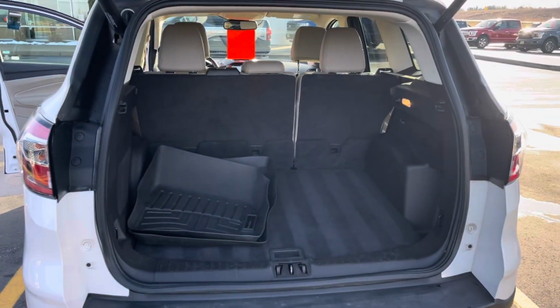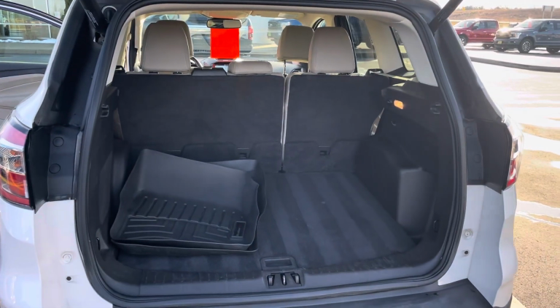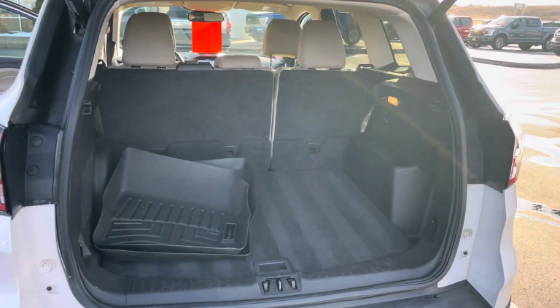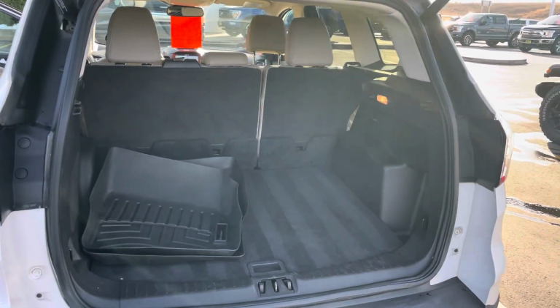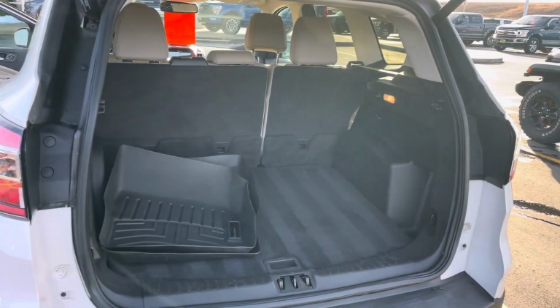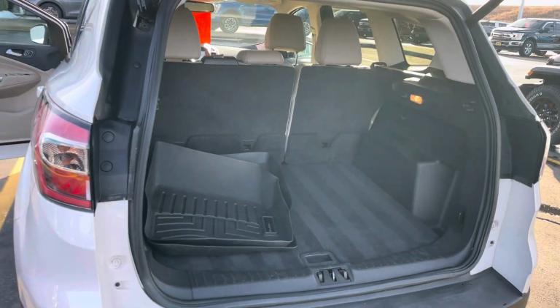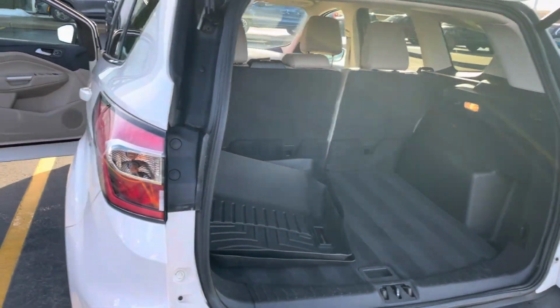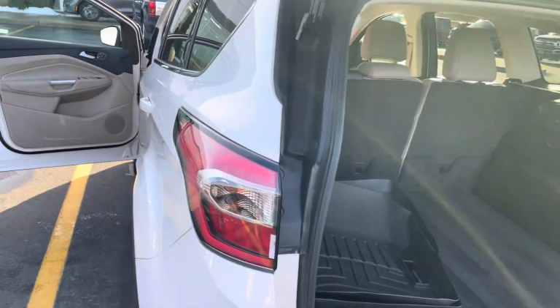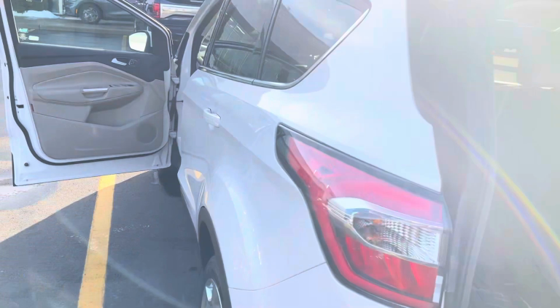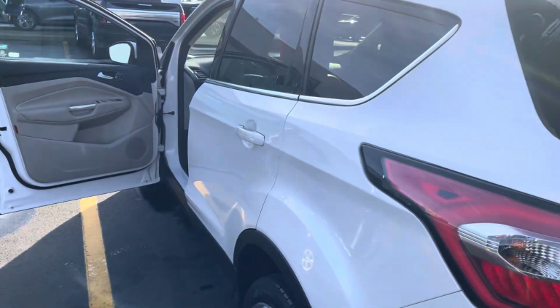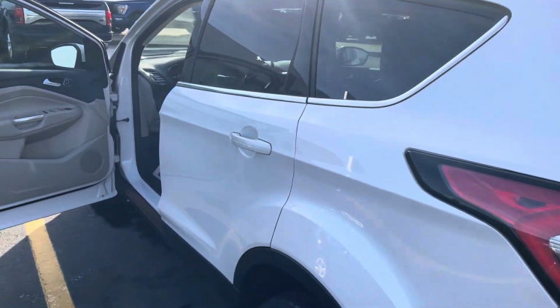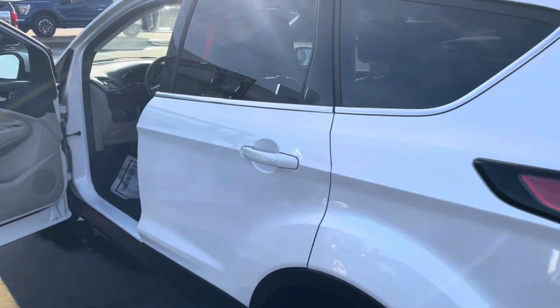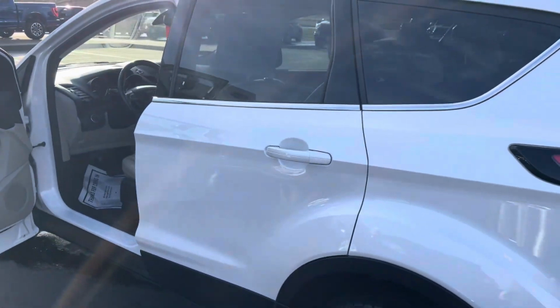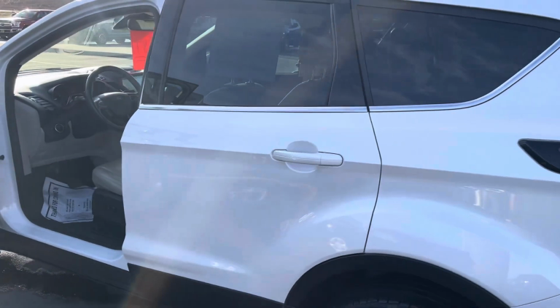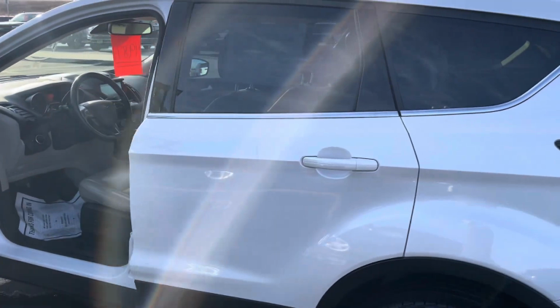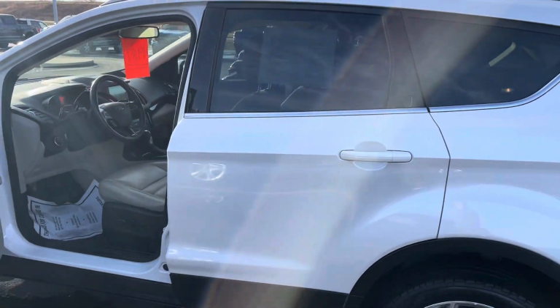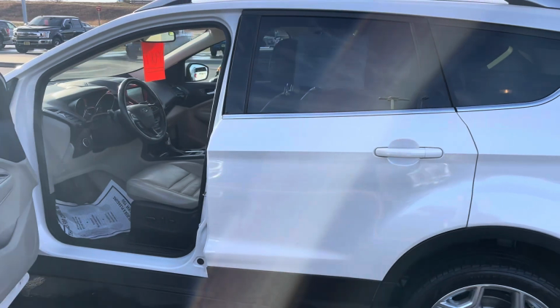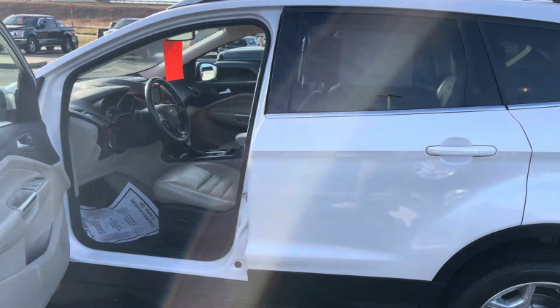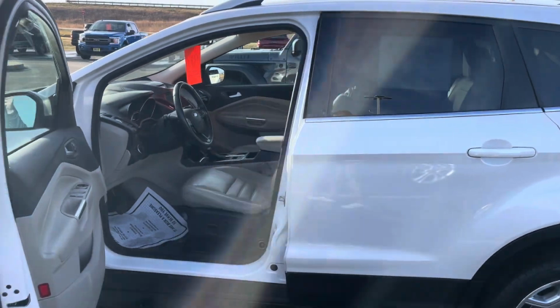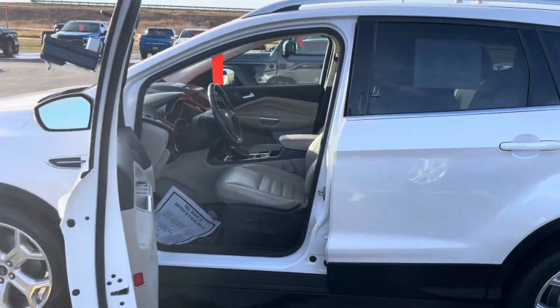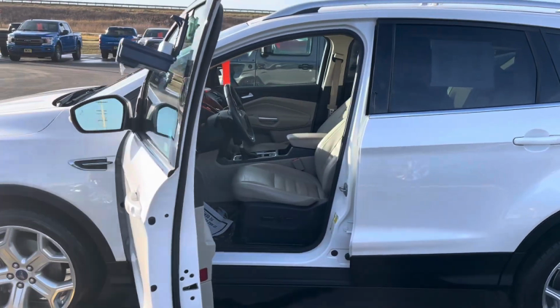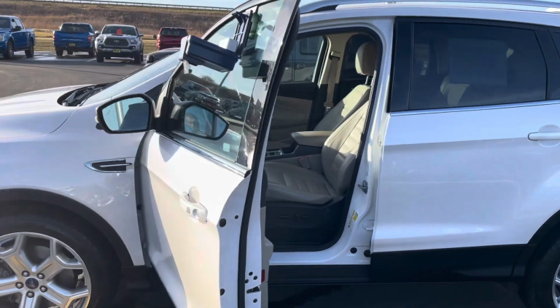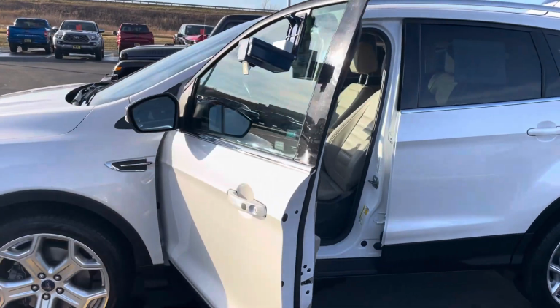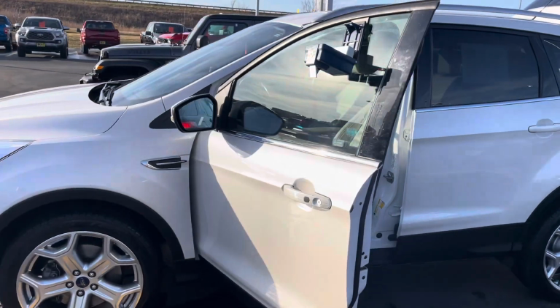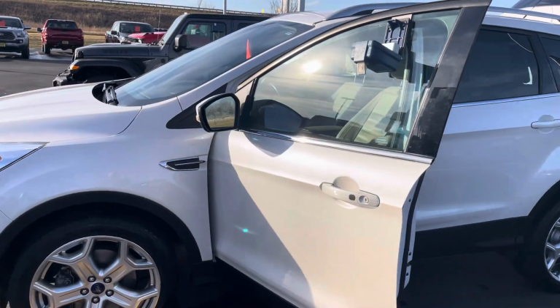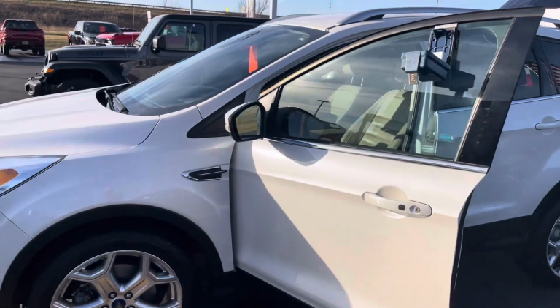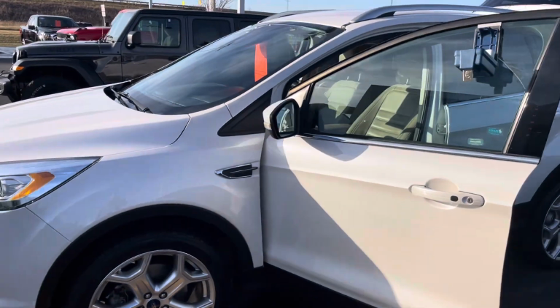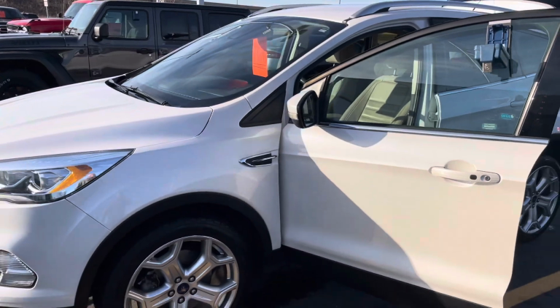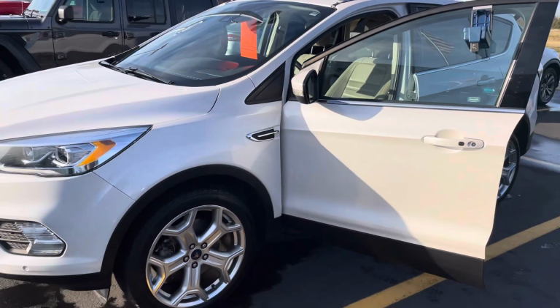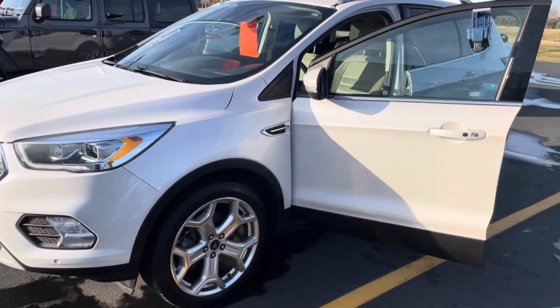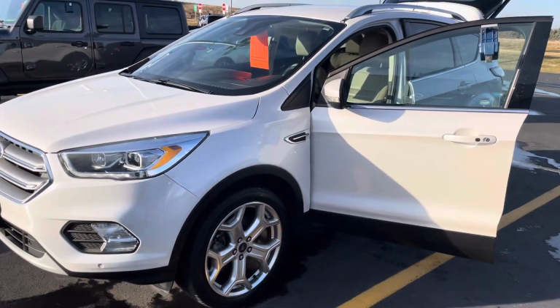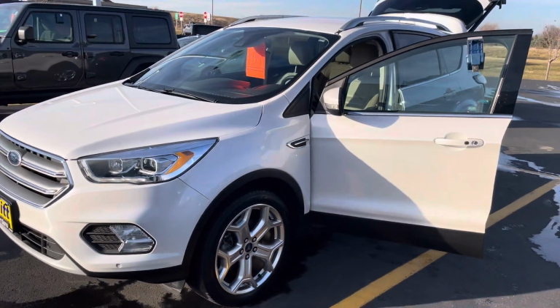You can pick this beauty up today for $19,877. That's a 2017 Ford Escape Titanium with just over 57,000 miles. See you soon!